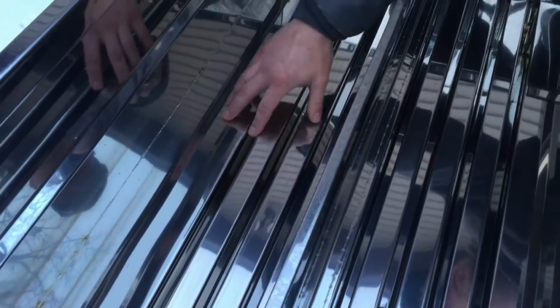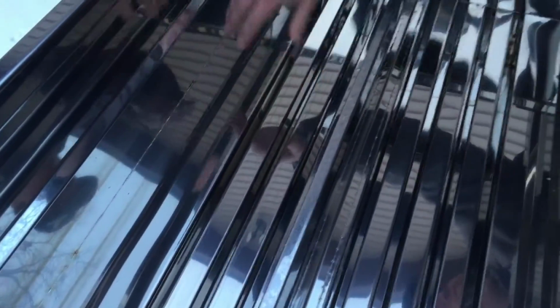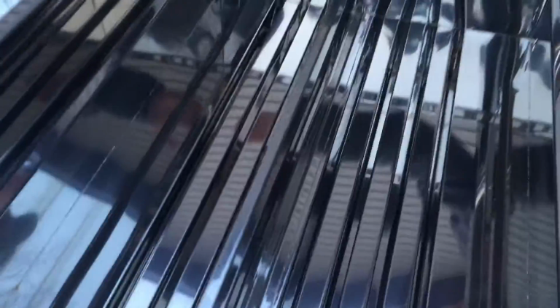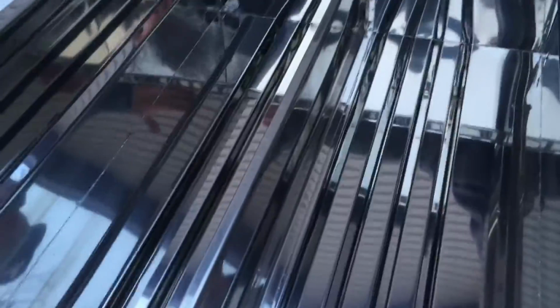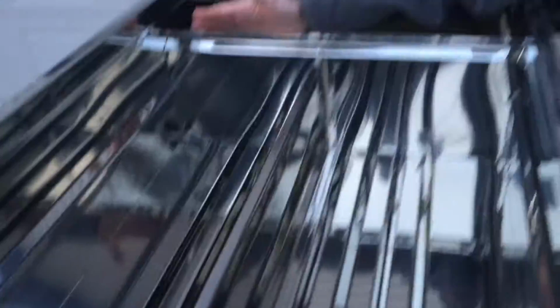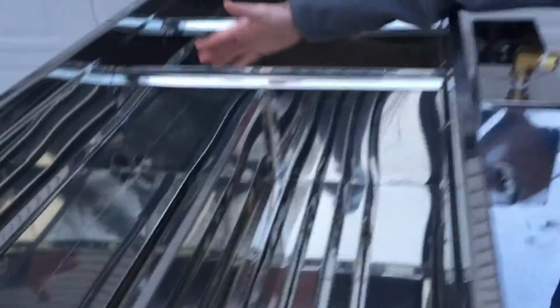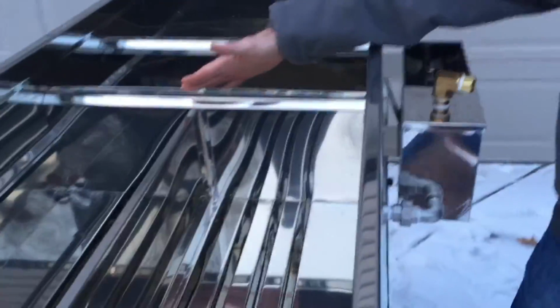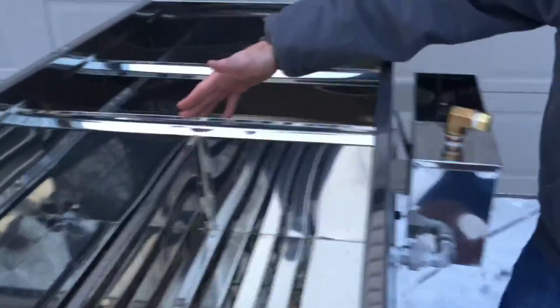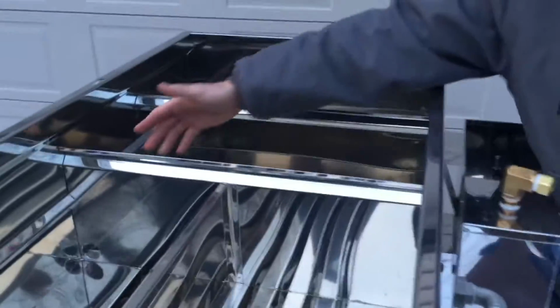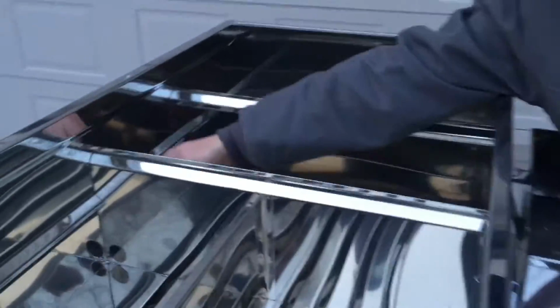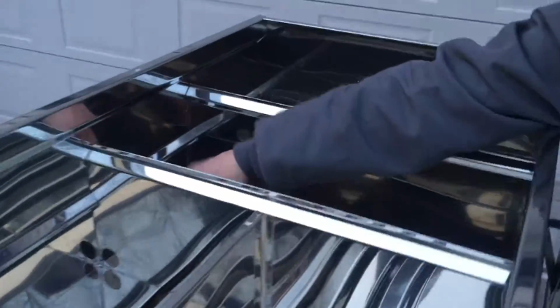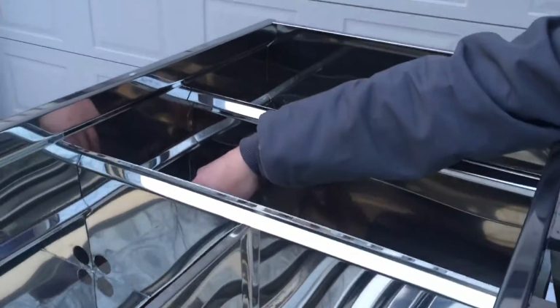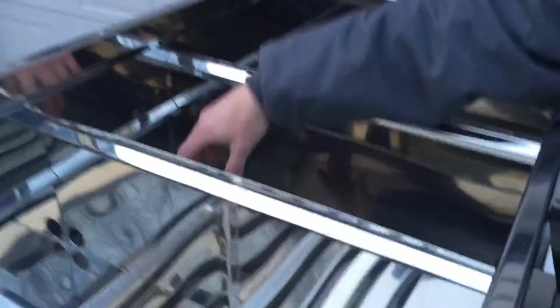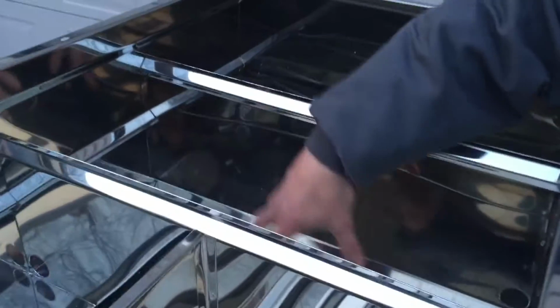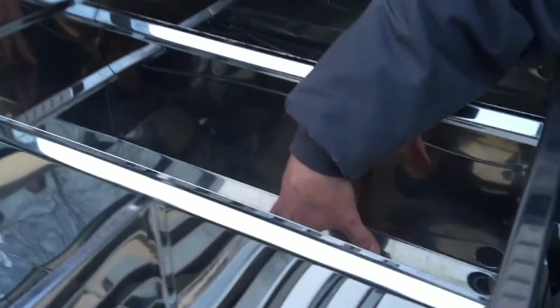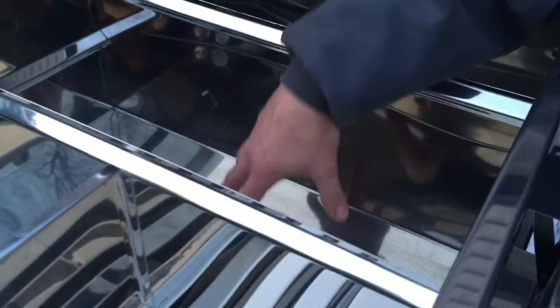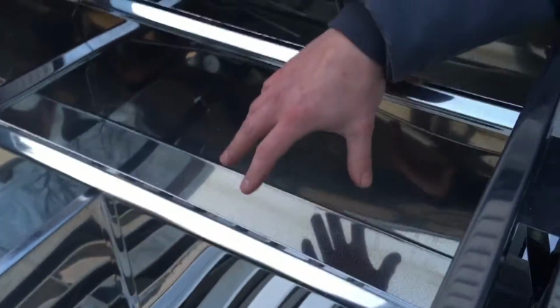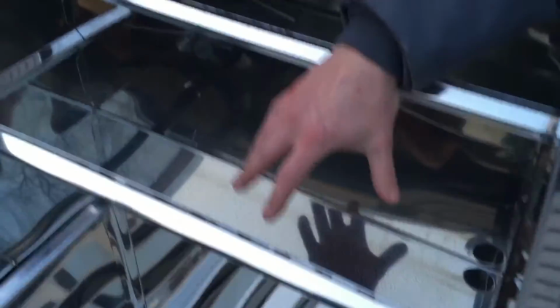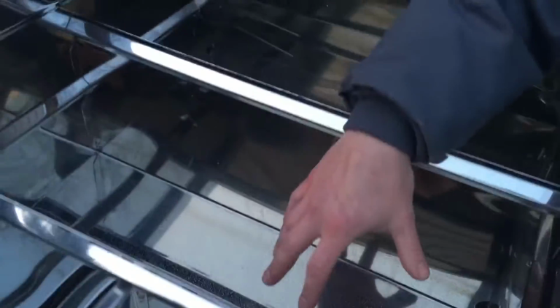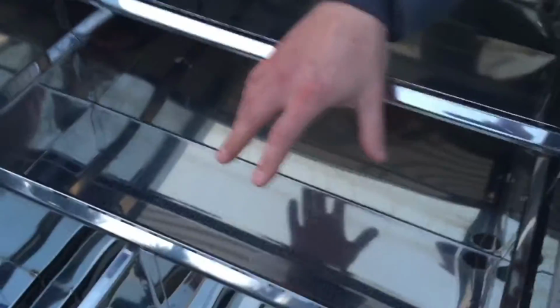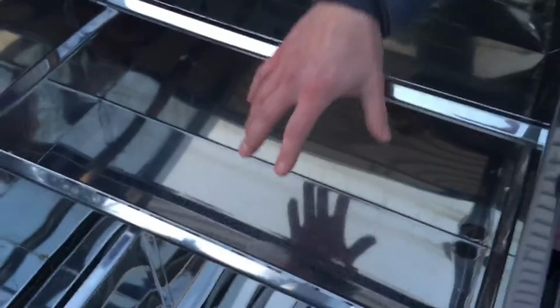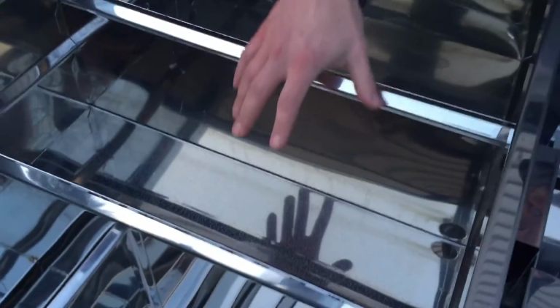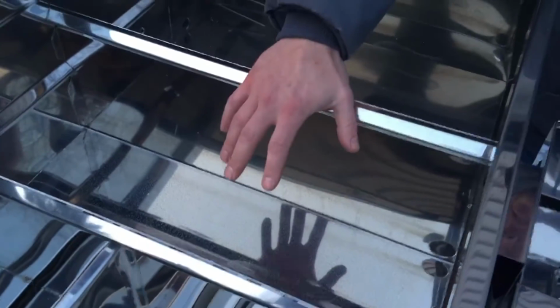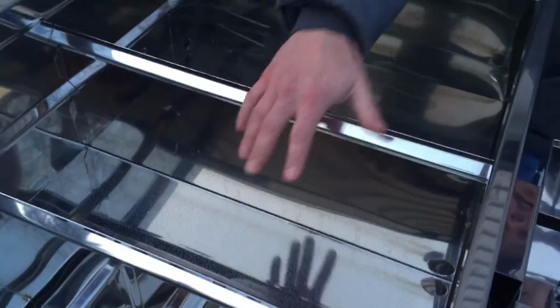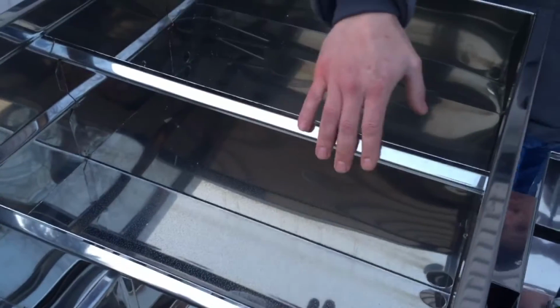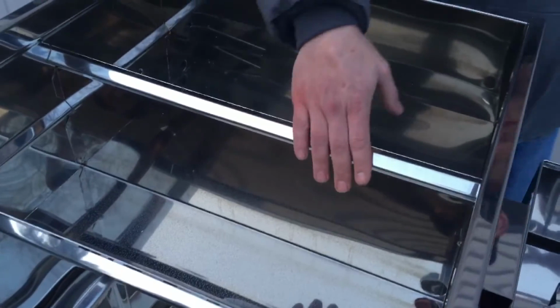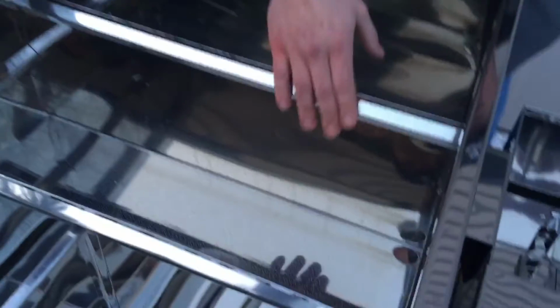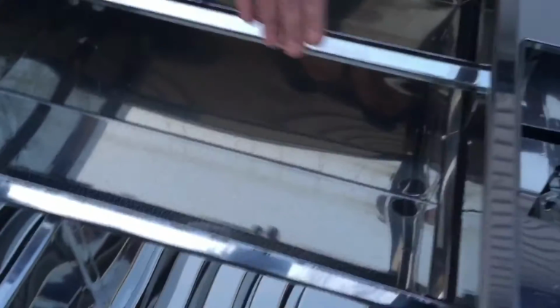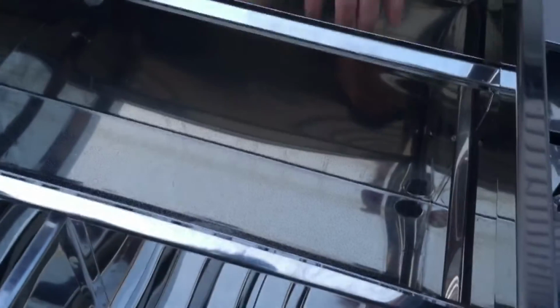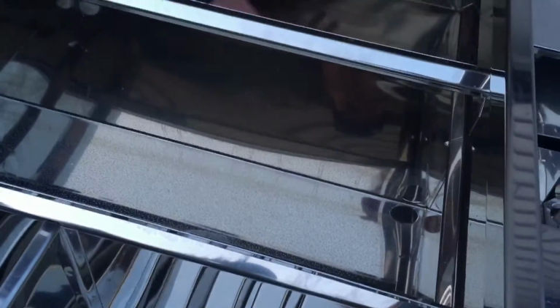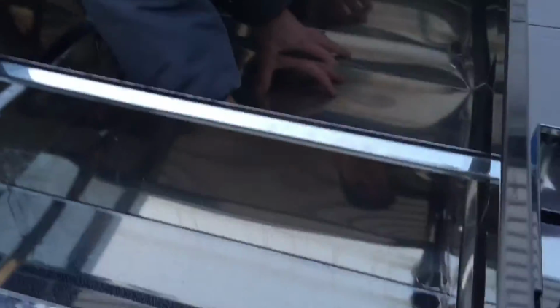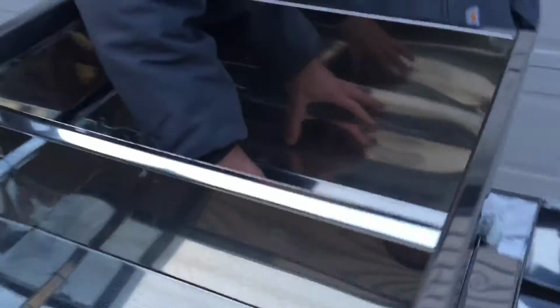From here, it starts entering into the syrup pan. Through this cutout into here, where it starts to become syrup. As it becomes a little denser, it flows through this other divider into the very front pan.